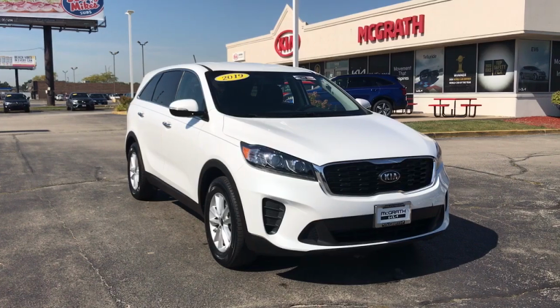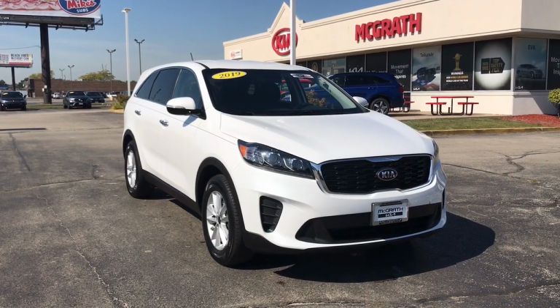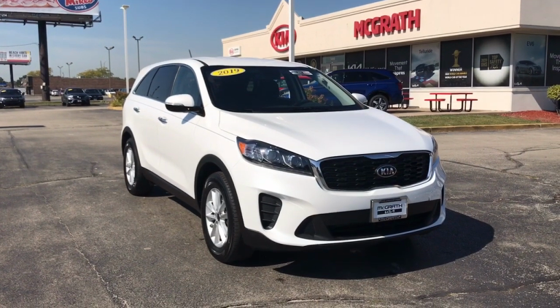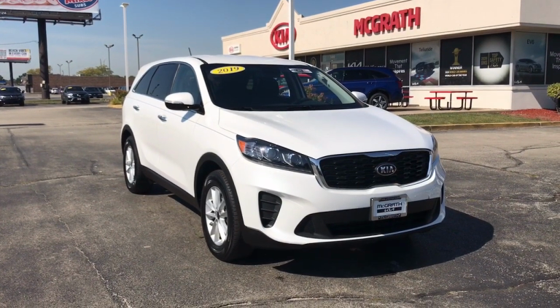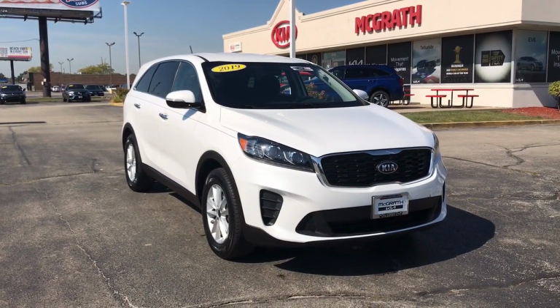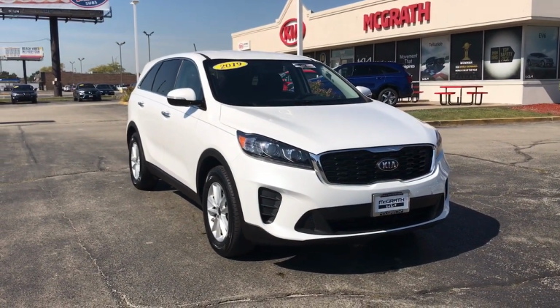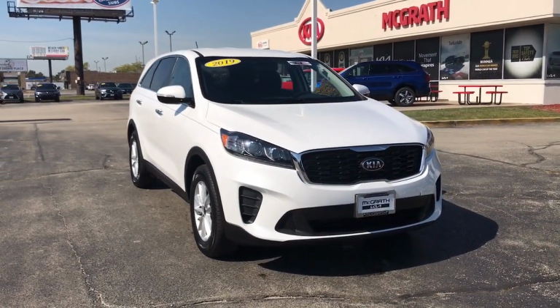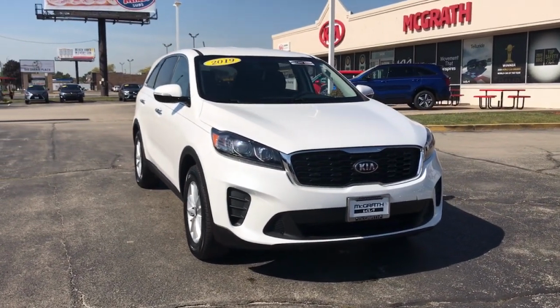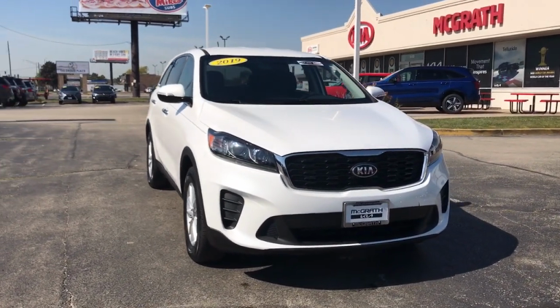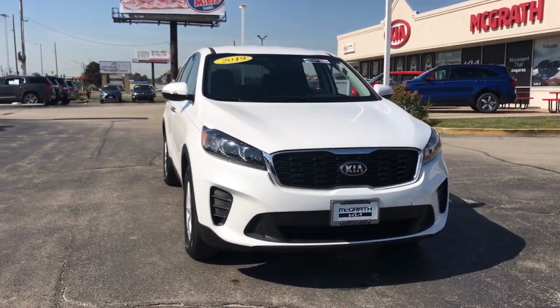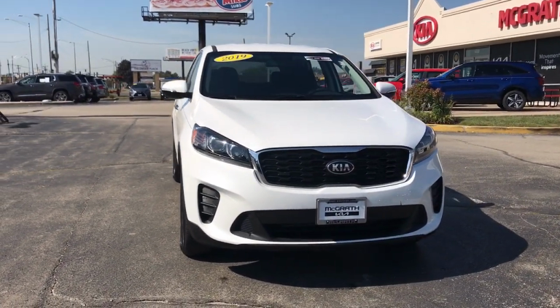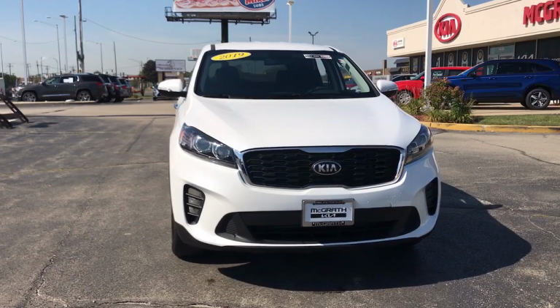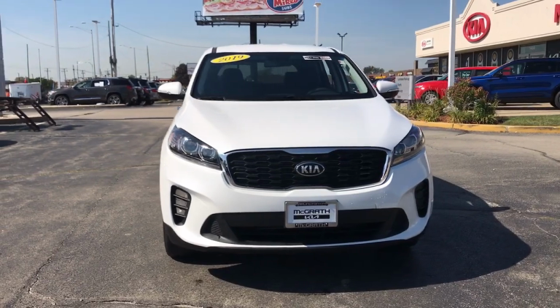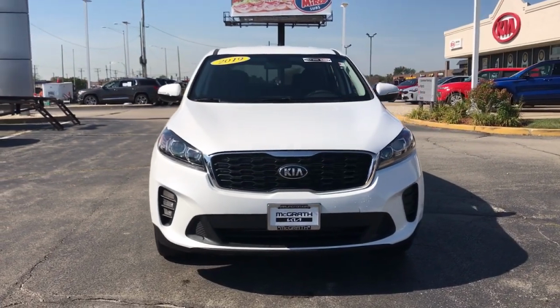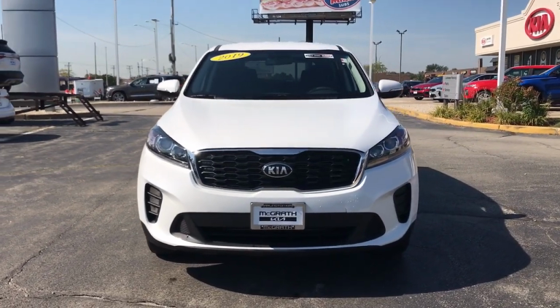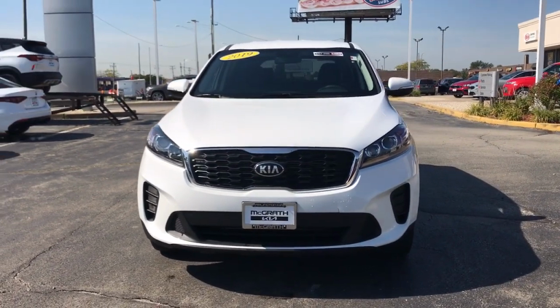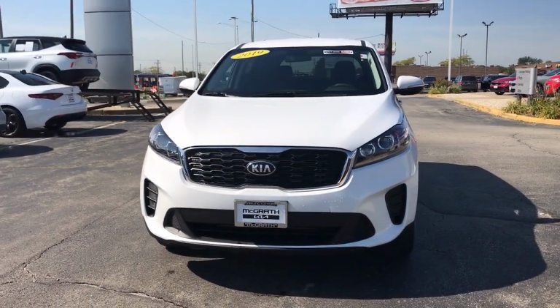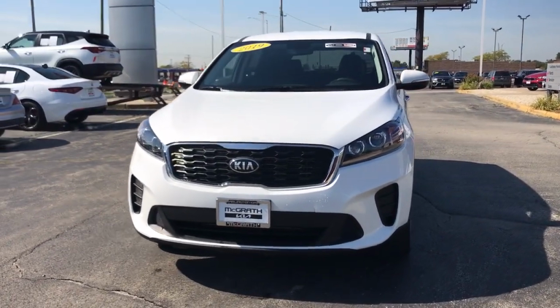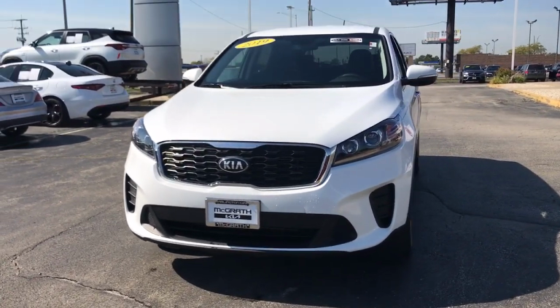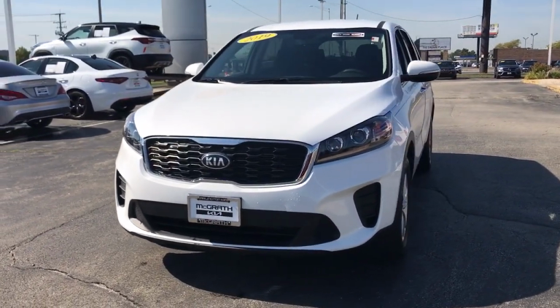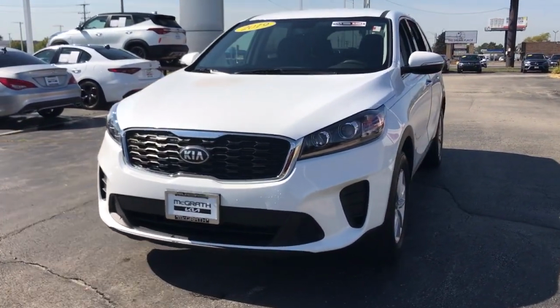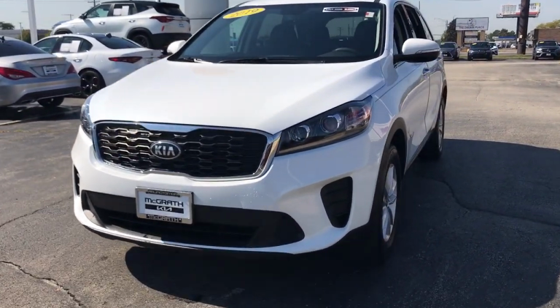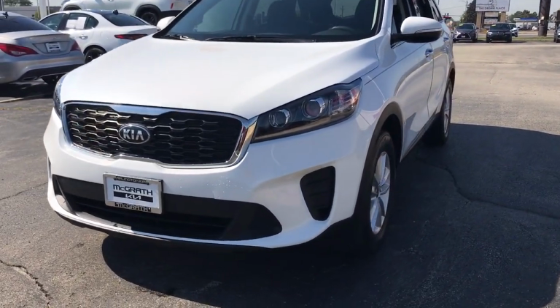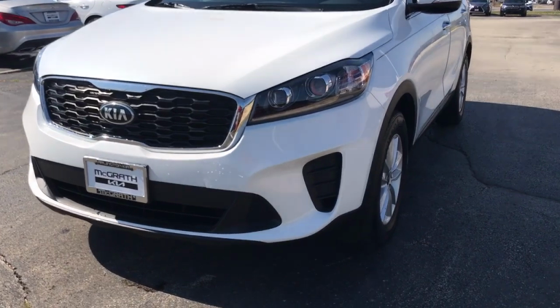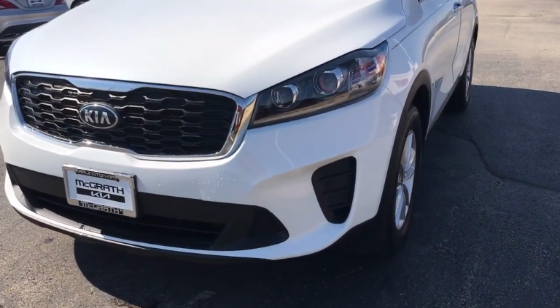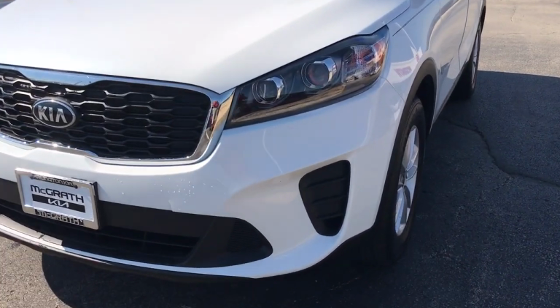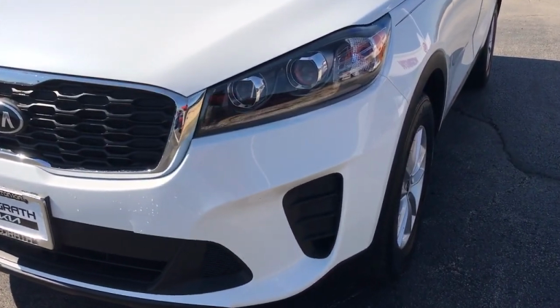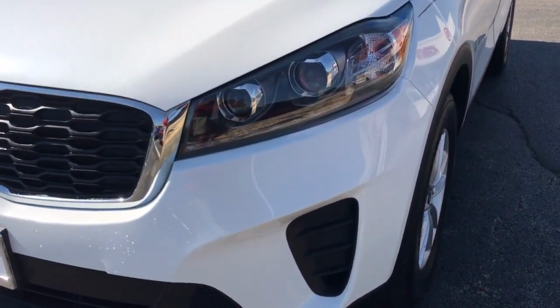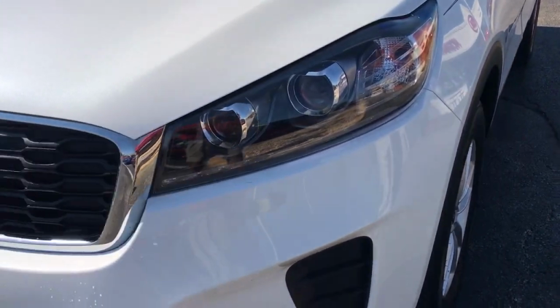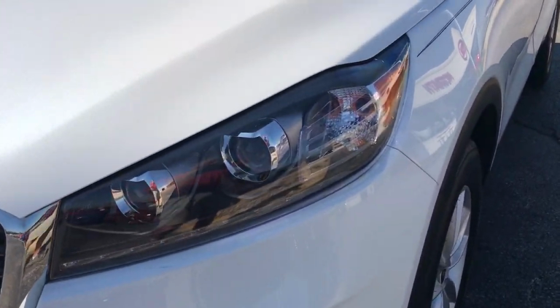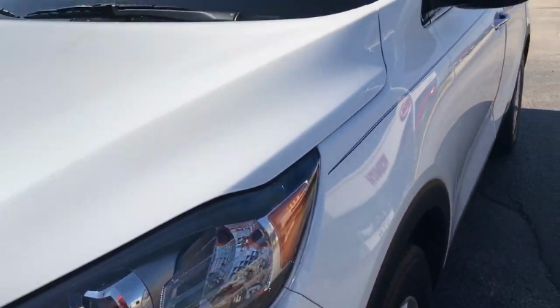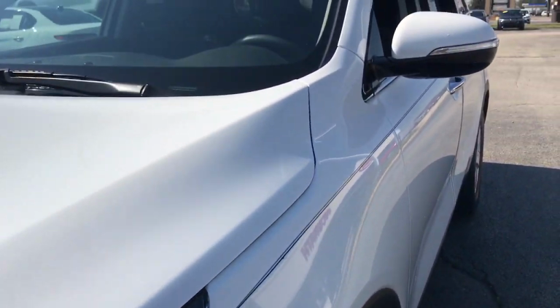Get acquainted with the 2019 Kia Sorento. This vehicle is an outstanding buy with fewer than 35,000 miles on the odometer. This versatile Sorento has what your family needs to get the most out of every journey.